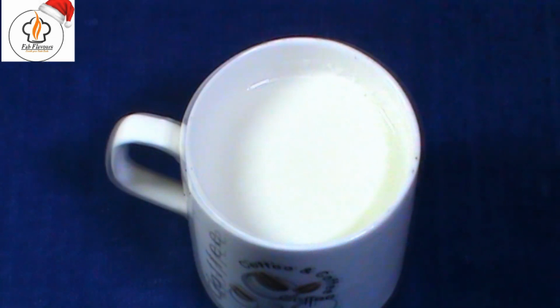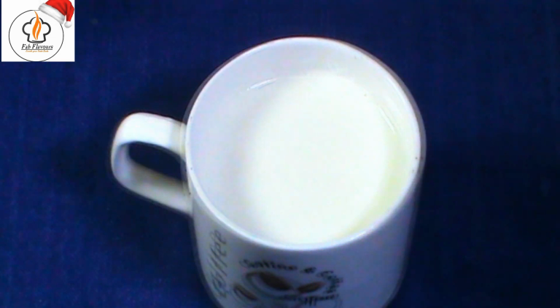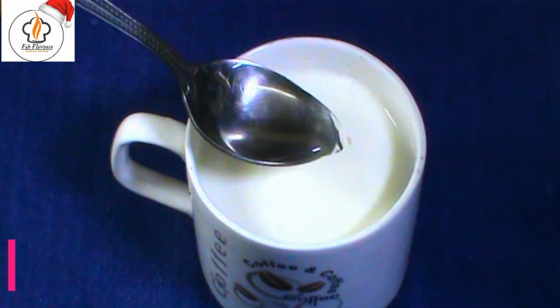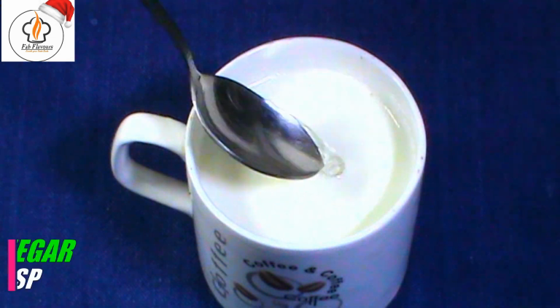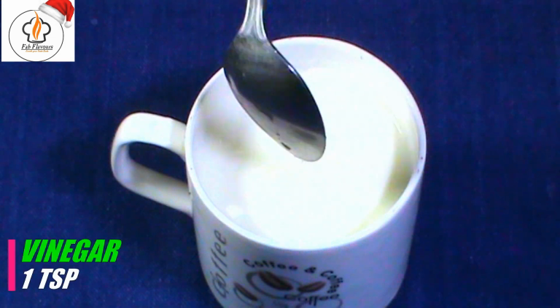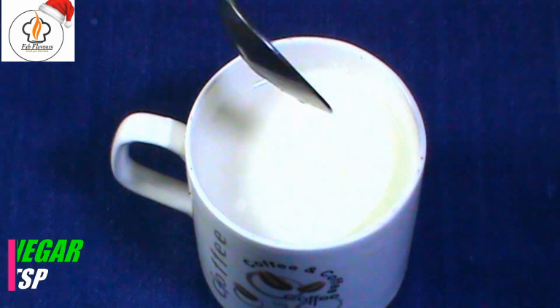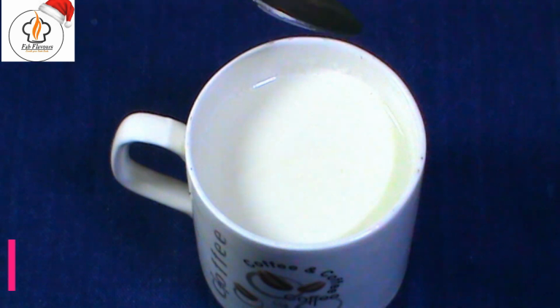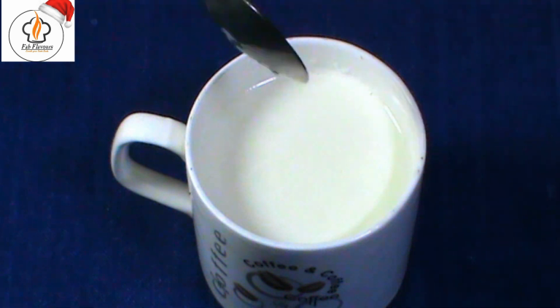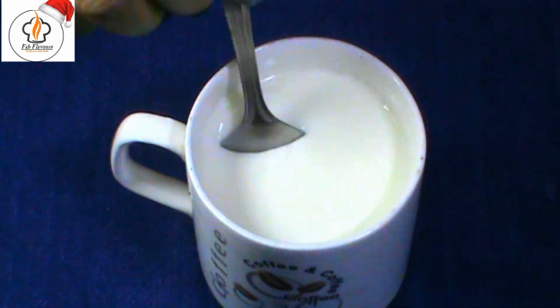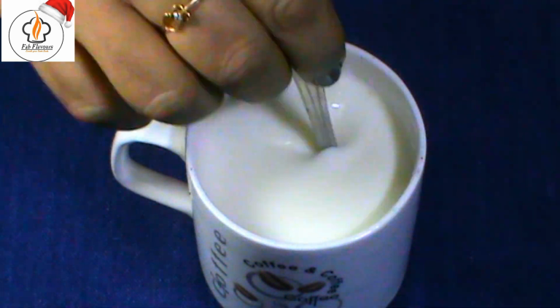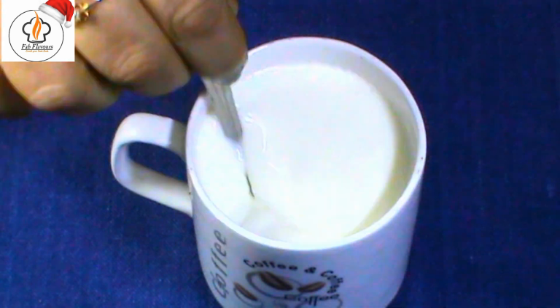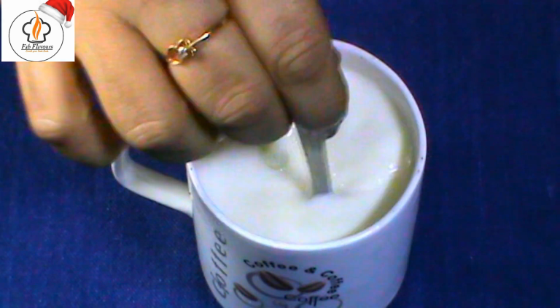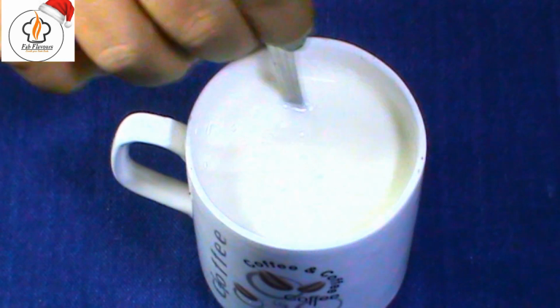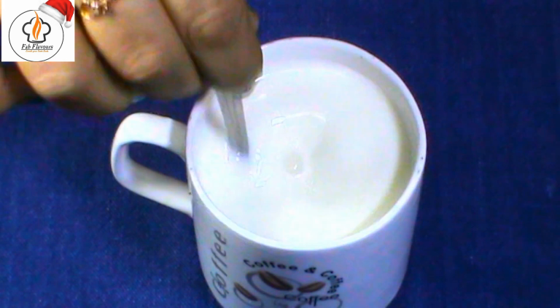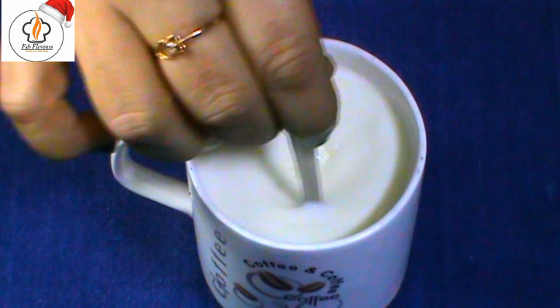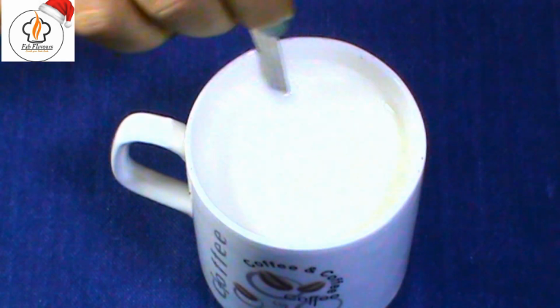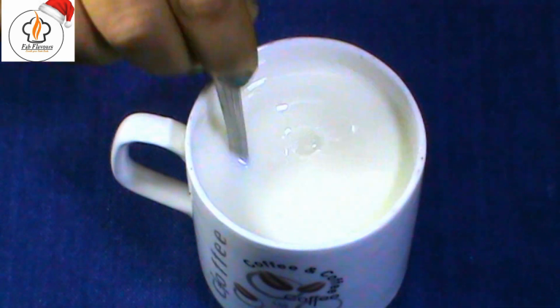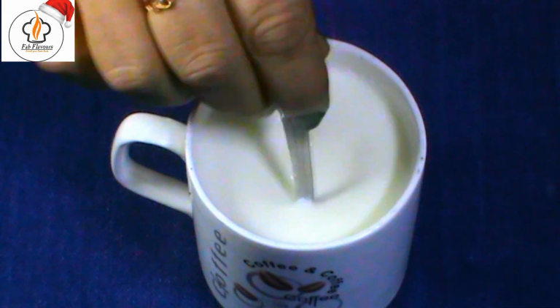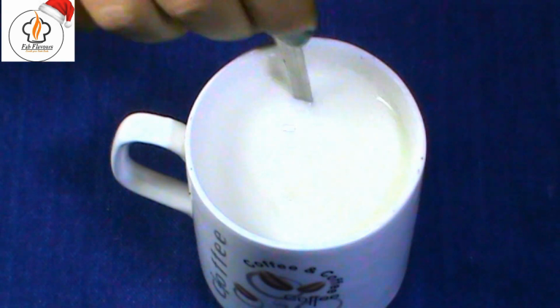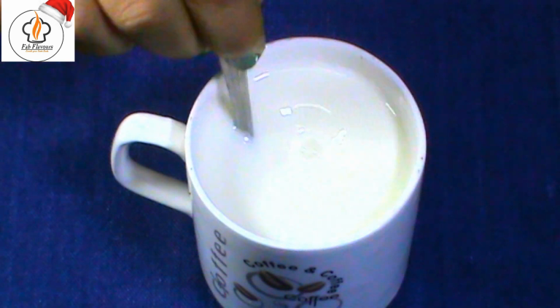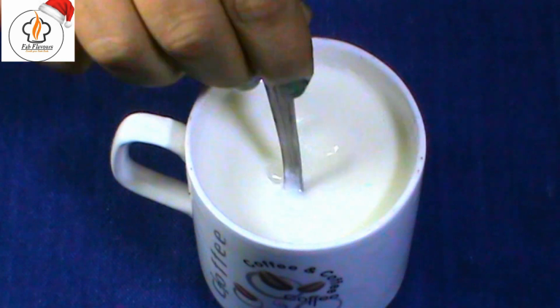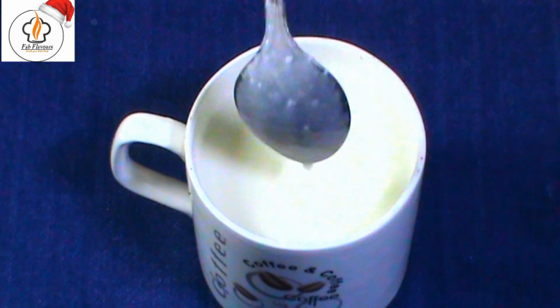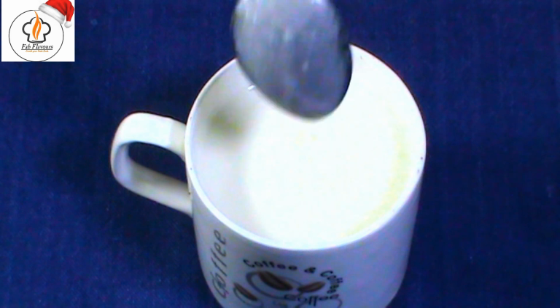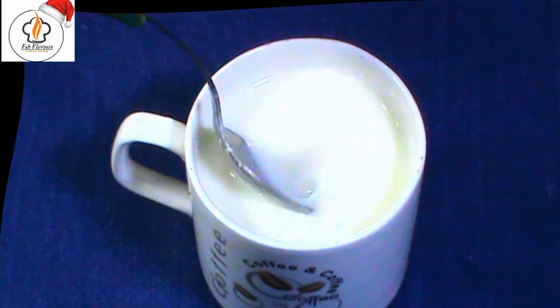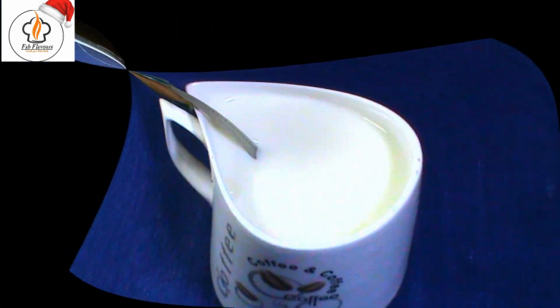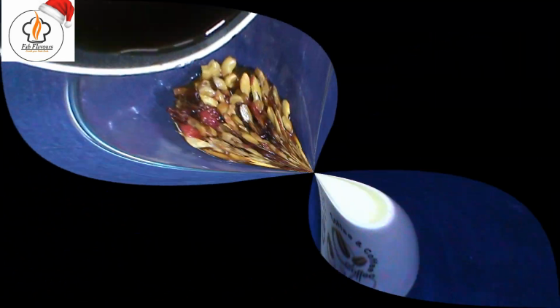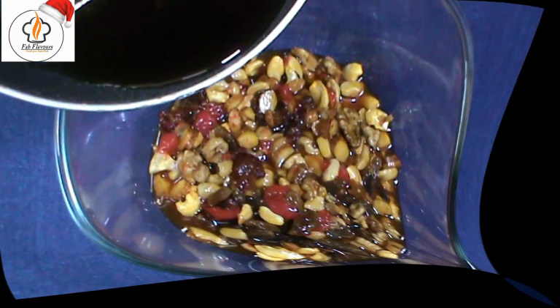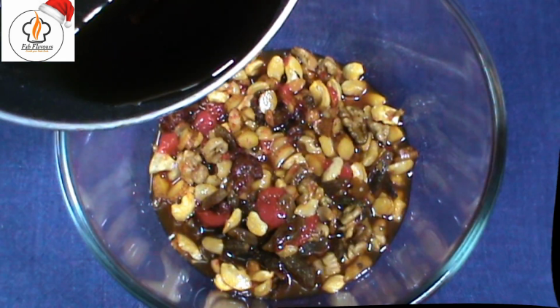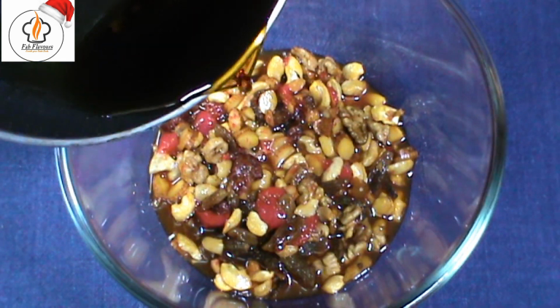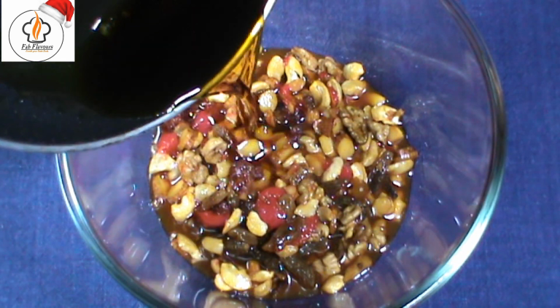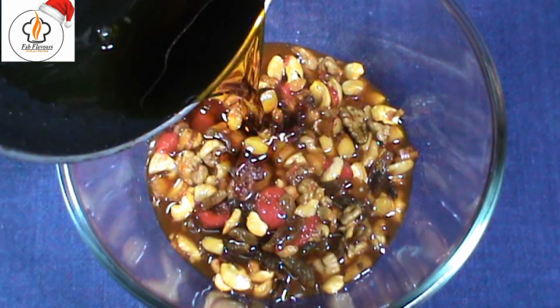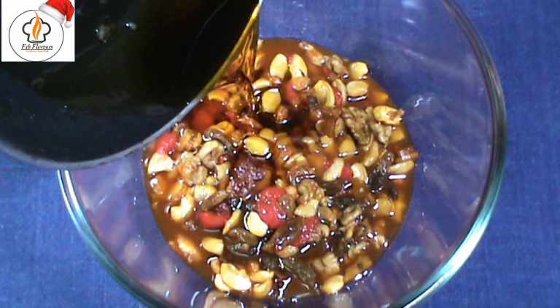Take half cup of milk and add 1 teaspoon vinegar to it. Stir to curdle the milk.